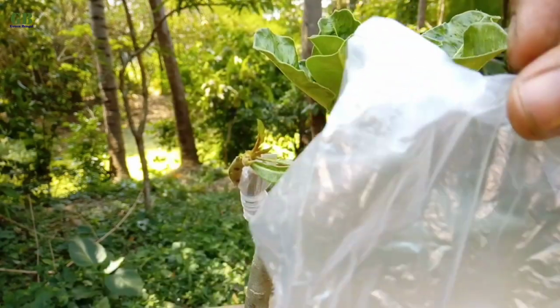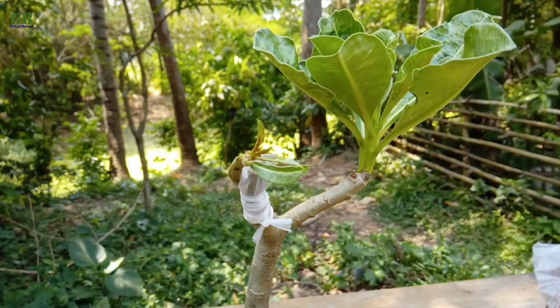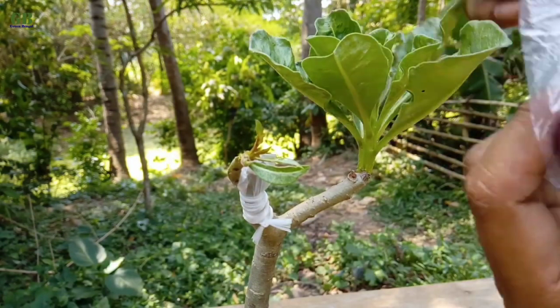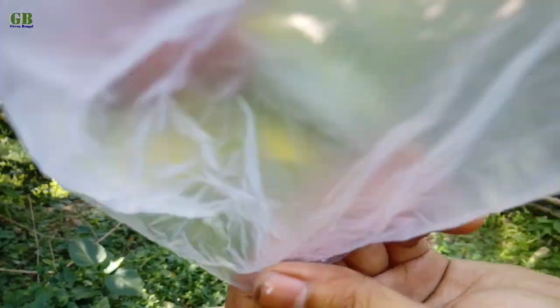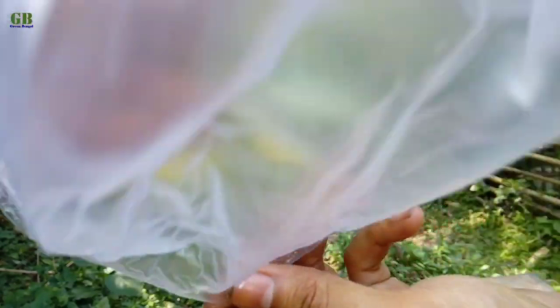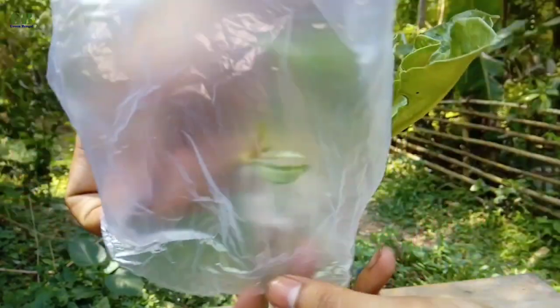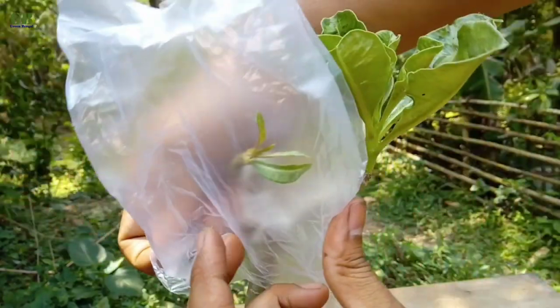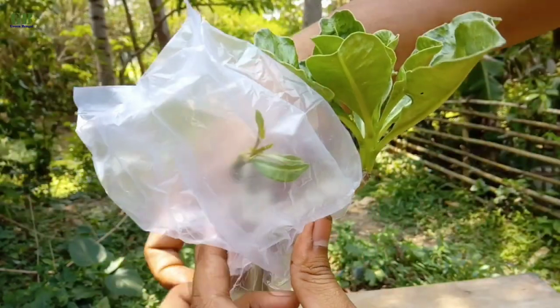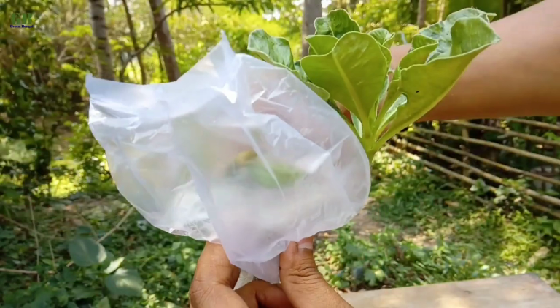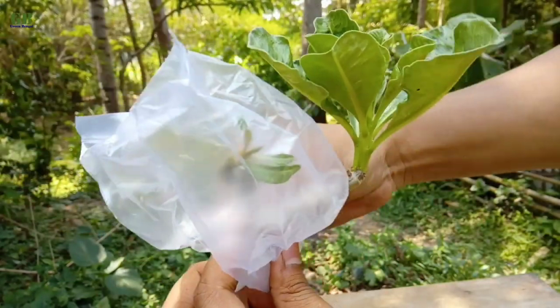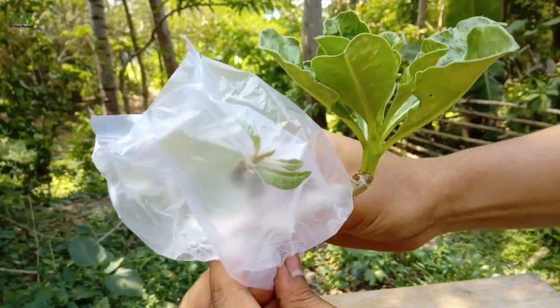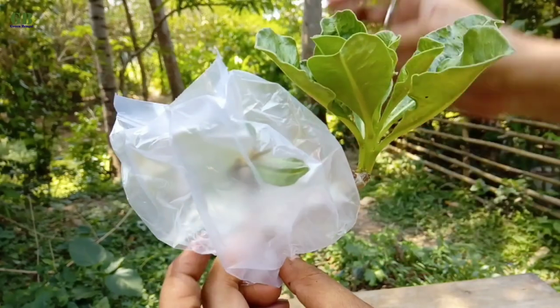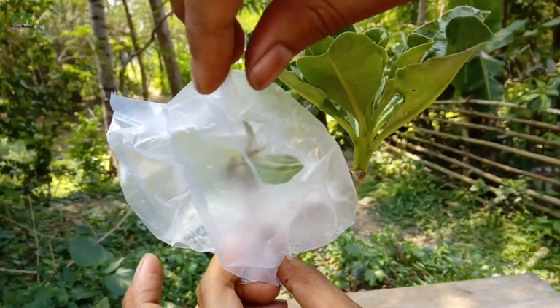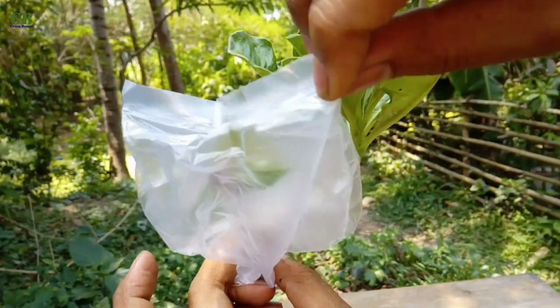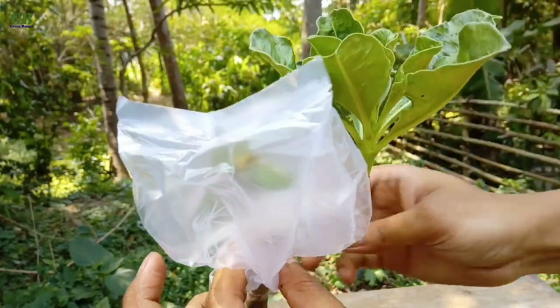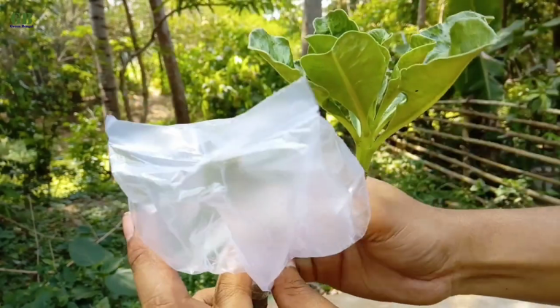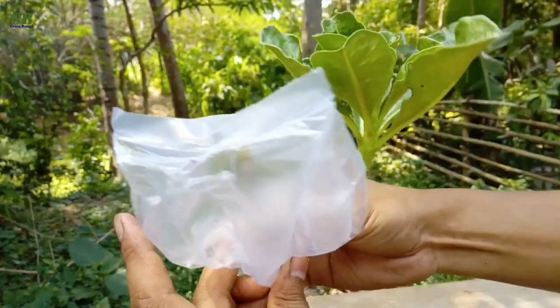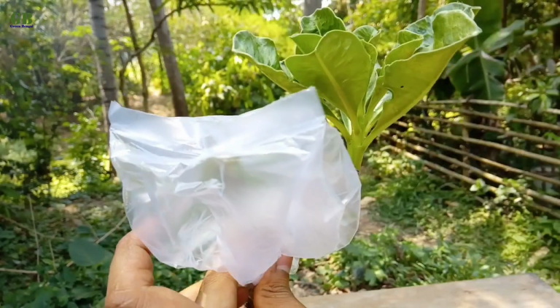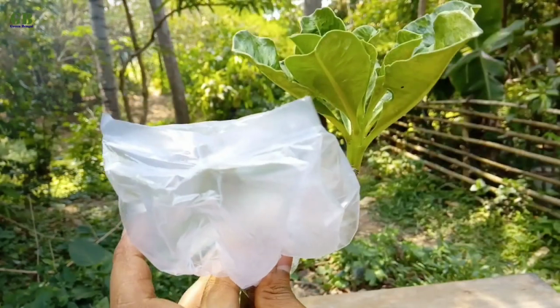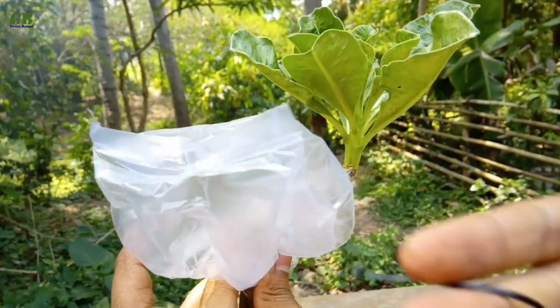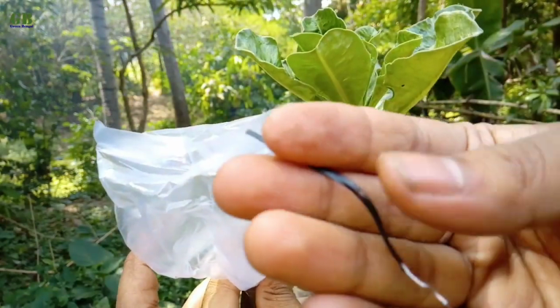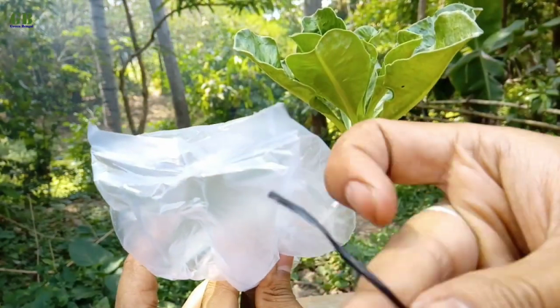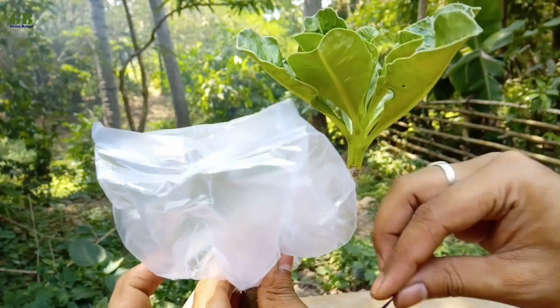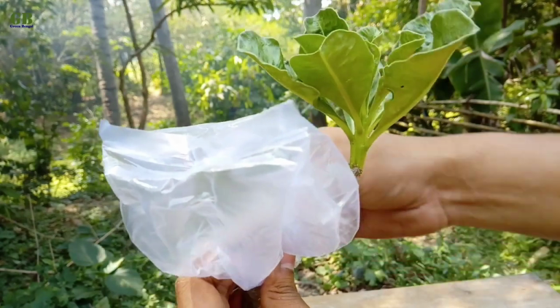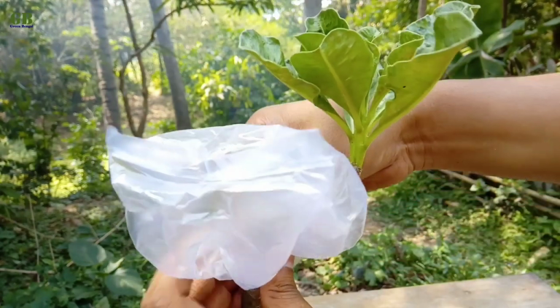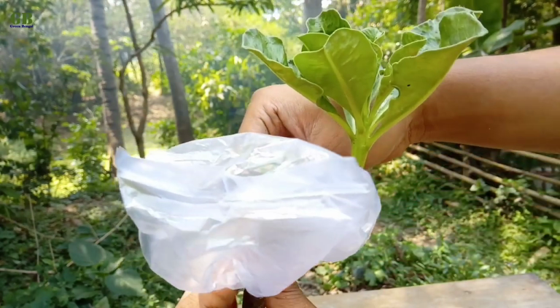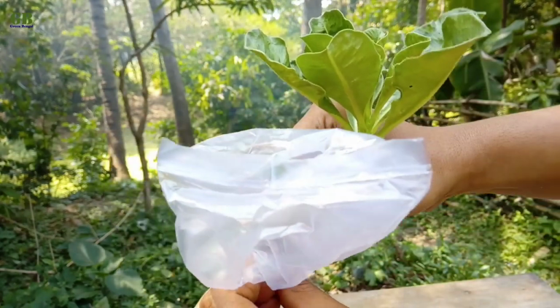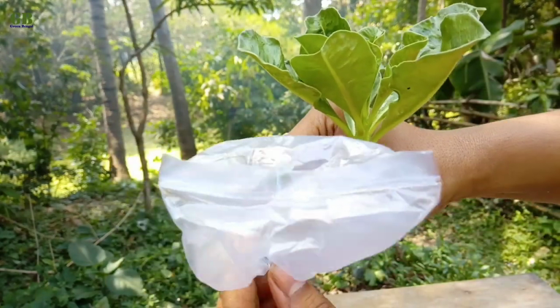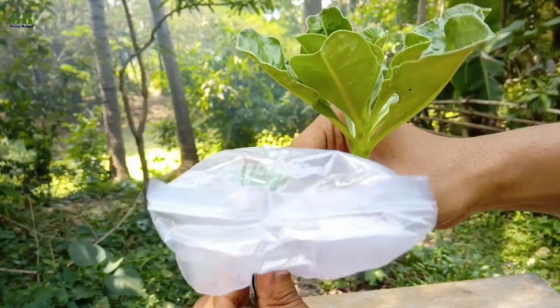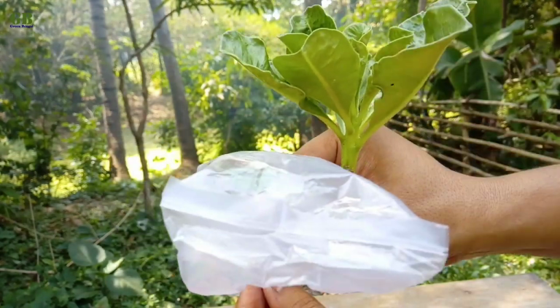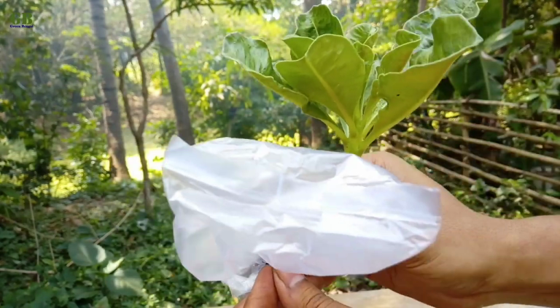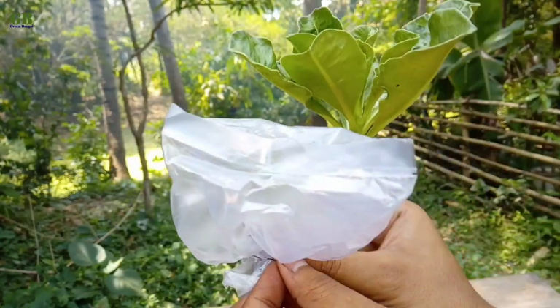Cover with a polythene bag and tie with wire. Keep it in partial shade for 10 to 15 days. After 10 to 15 days, remove the polythene bag.